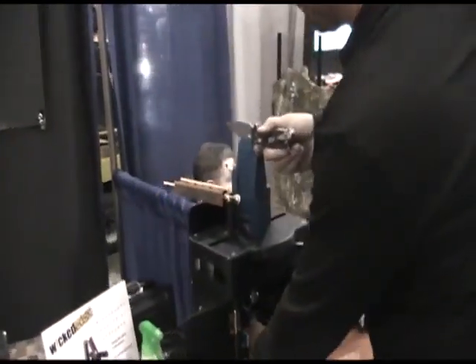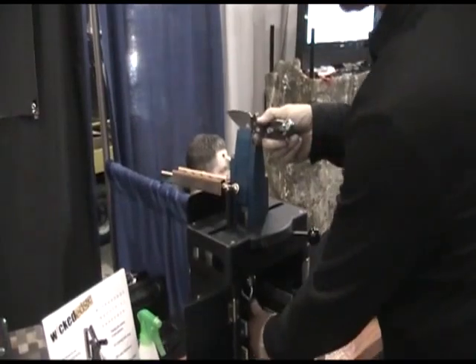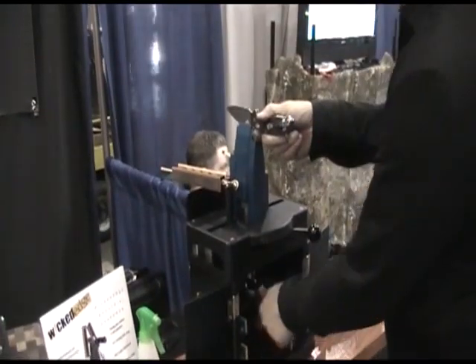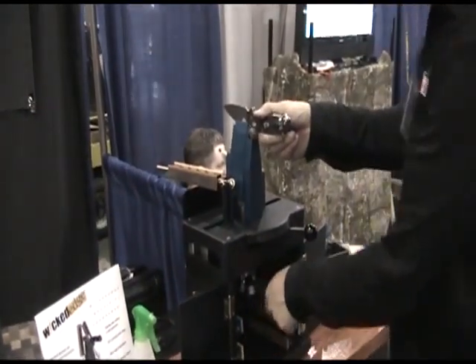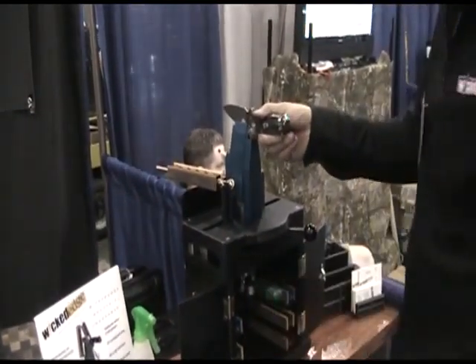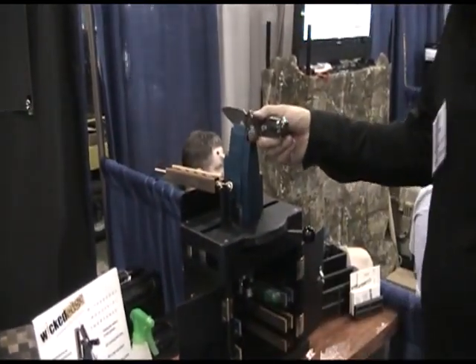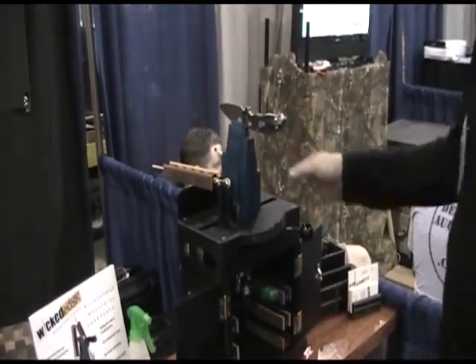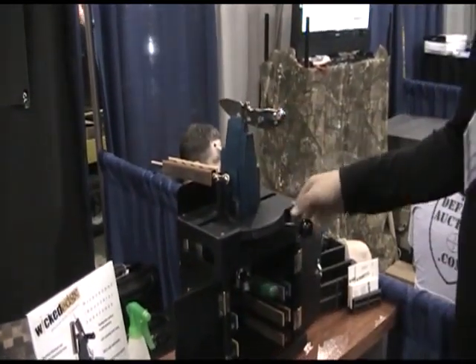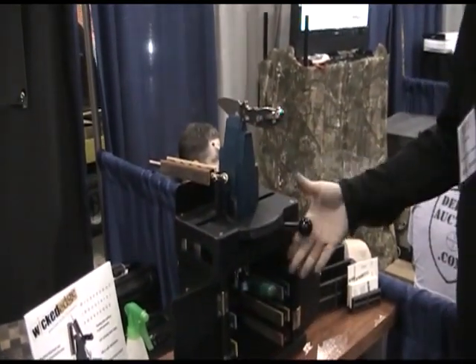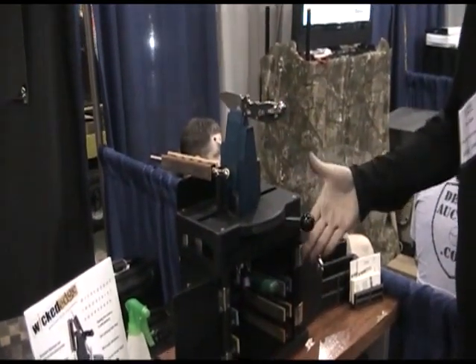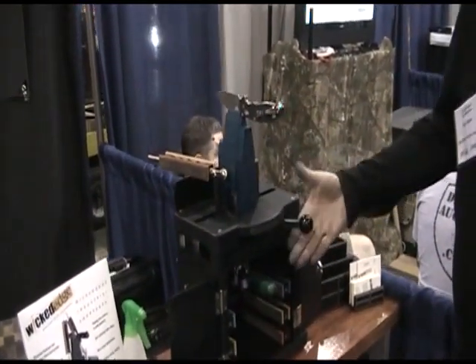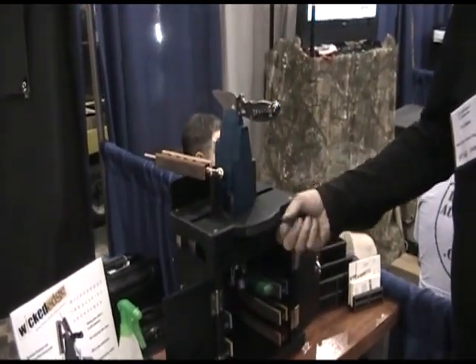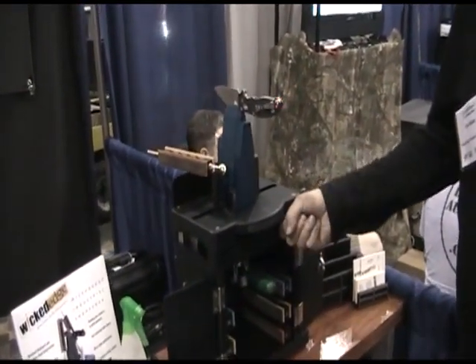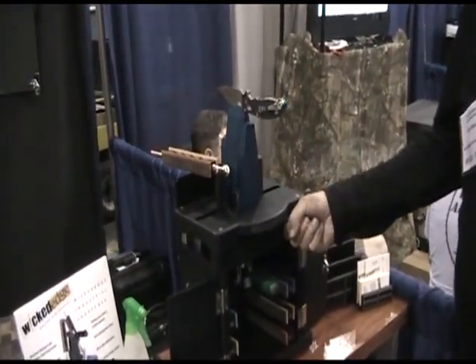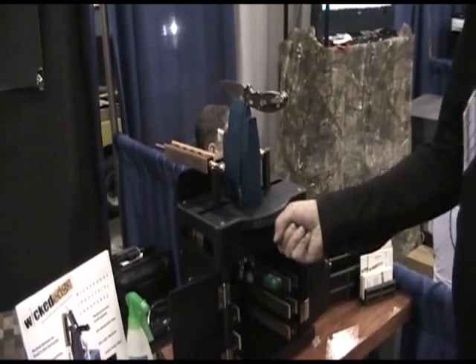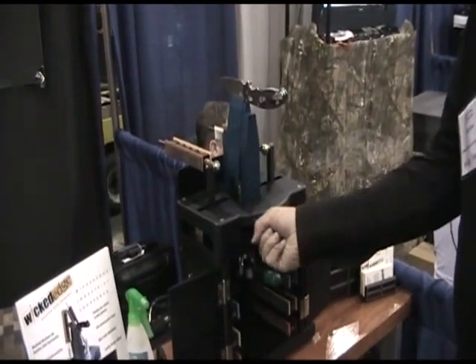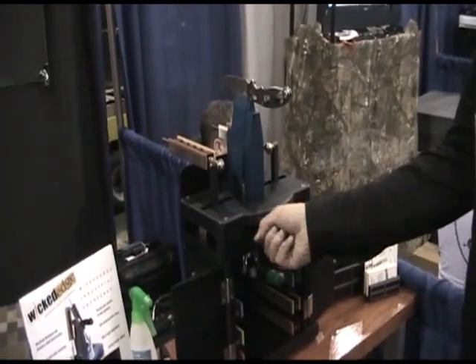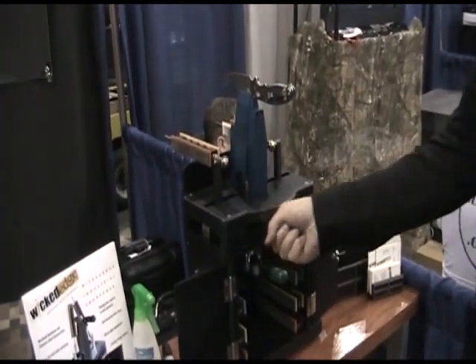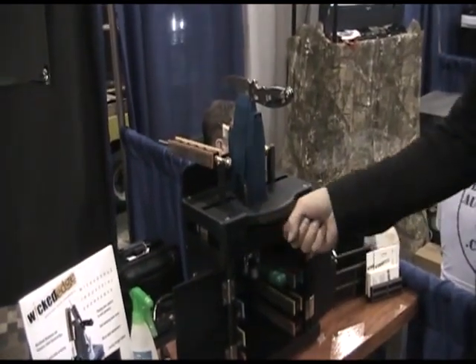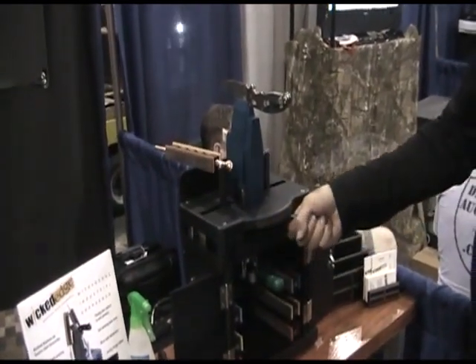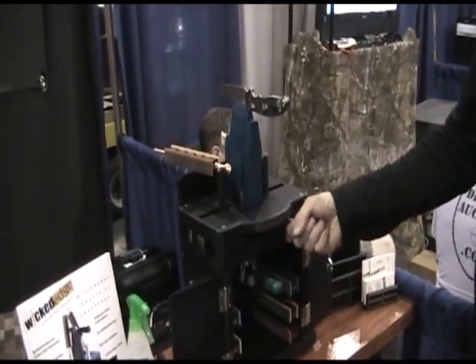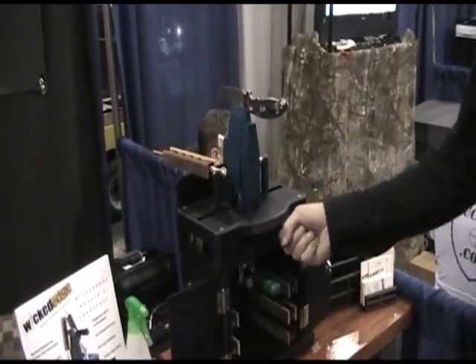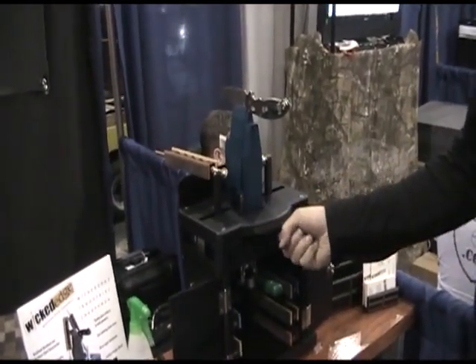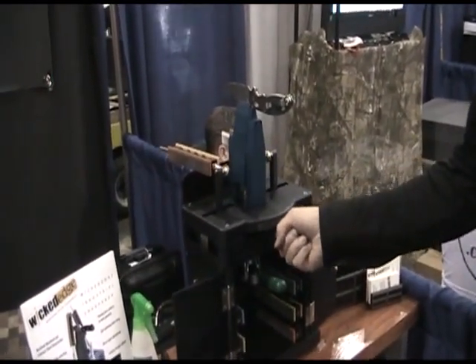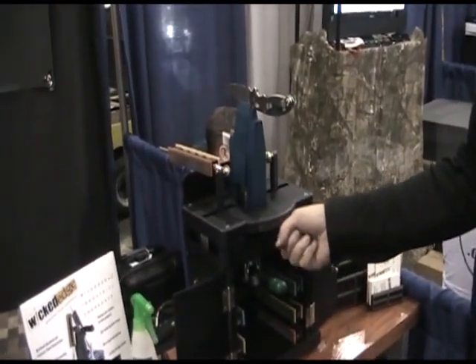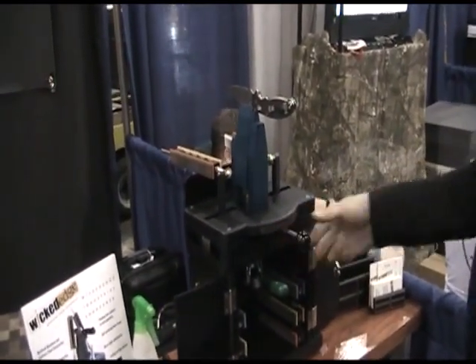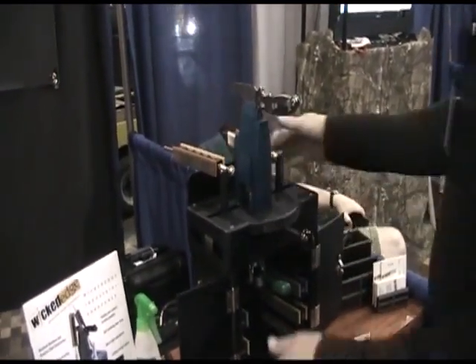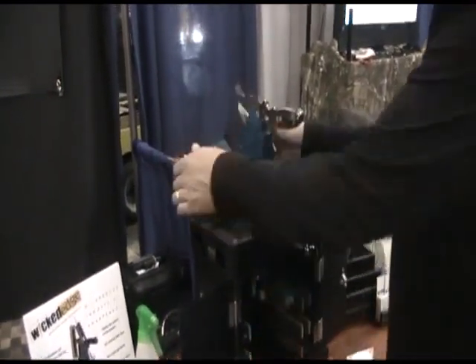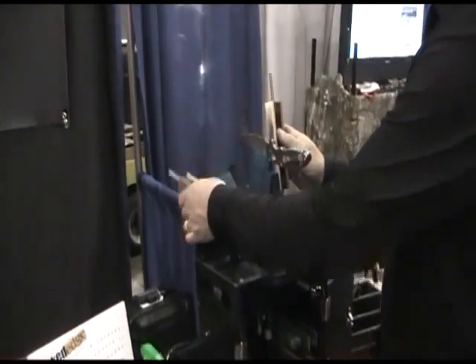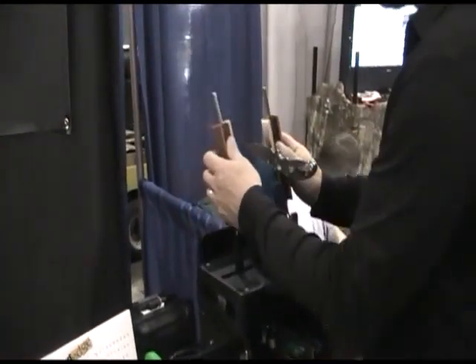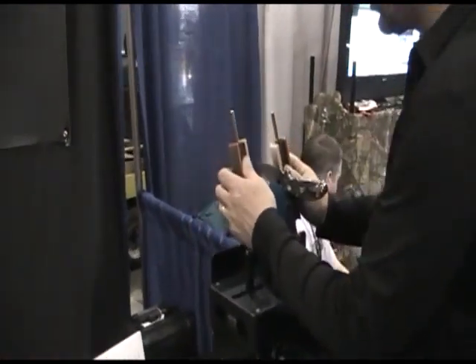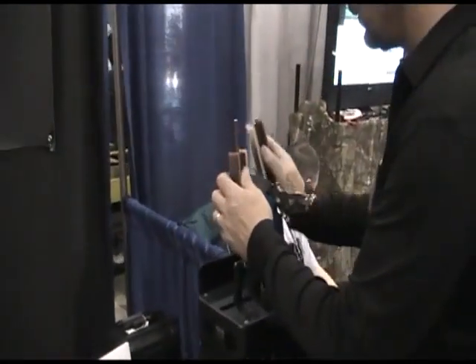Walk up, bring the lever, and you're locked in place. To set the angle, you just grab a hold of this knob here and slide it back and forth until you hit the angle you want. Then you pick up your stones and you're ready to sharpen.